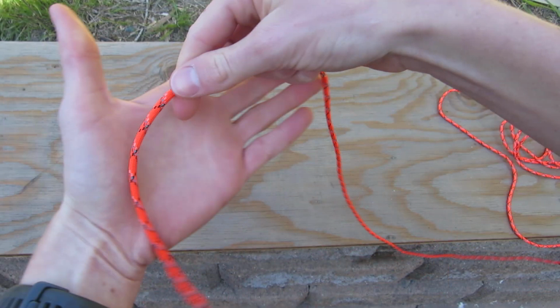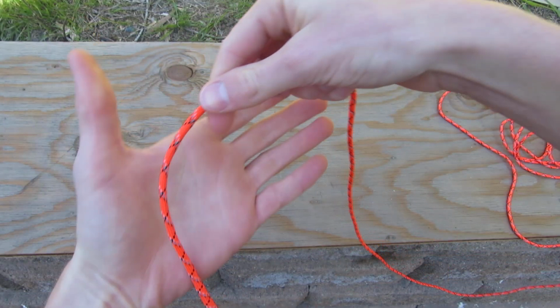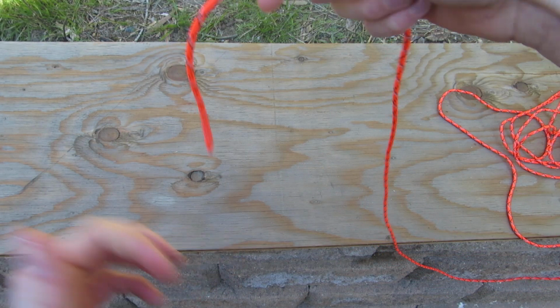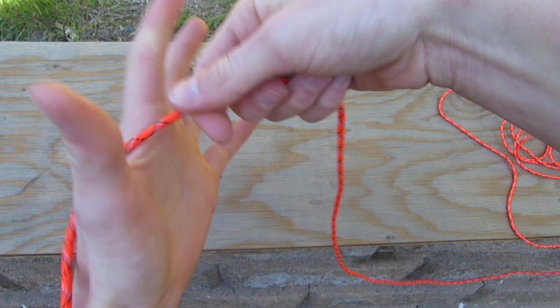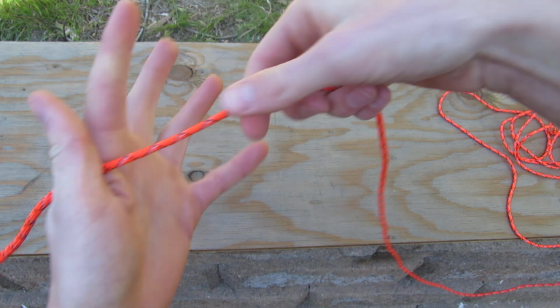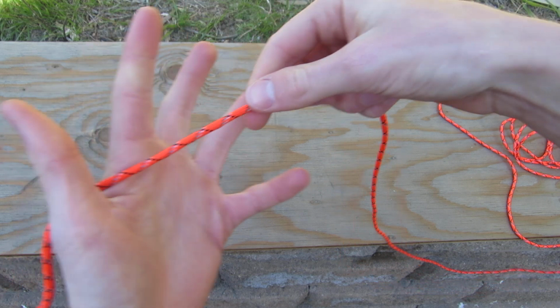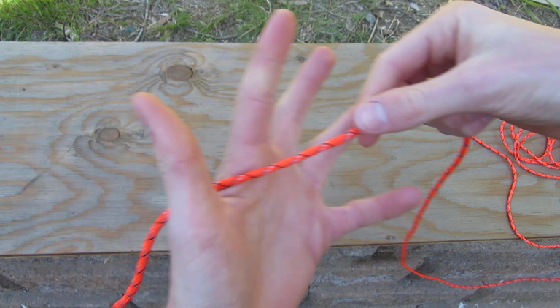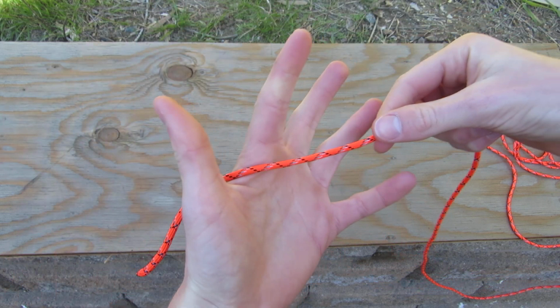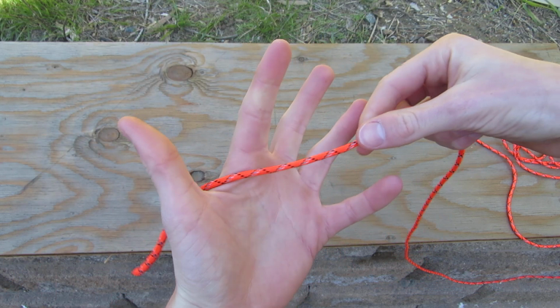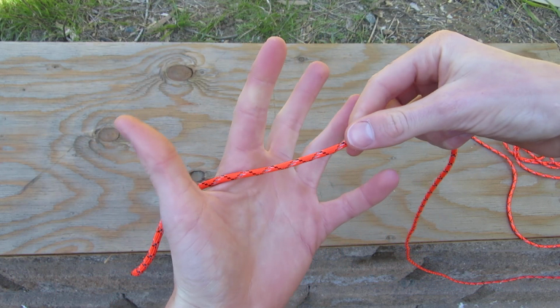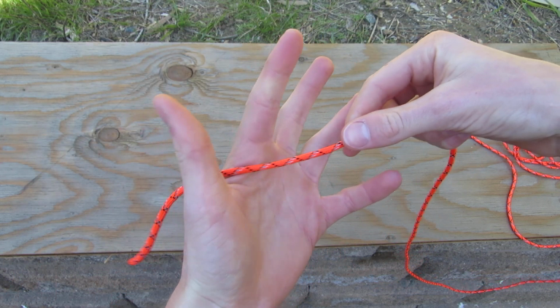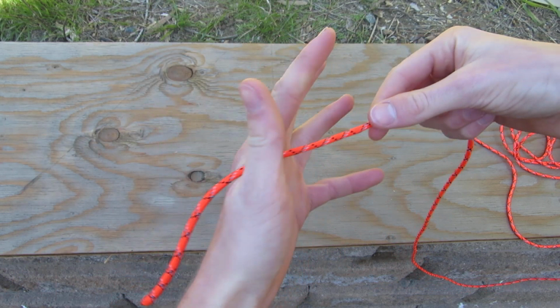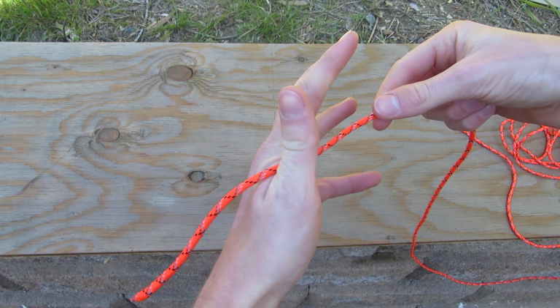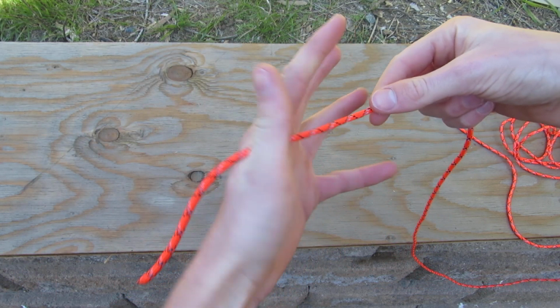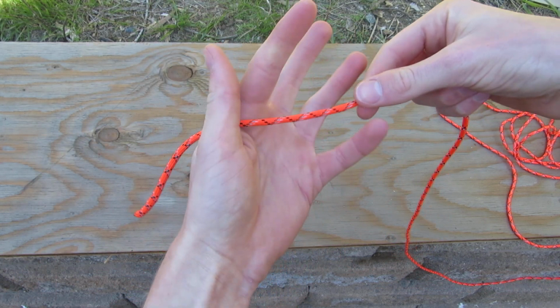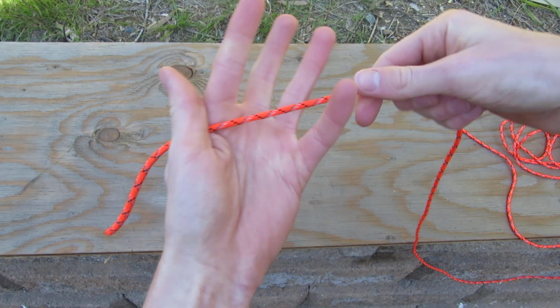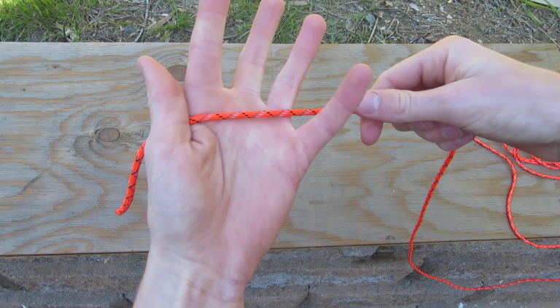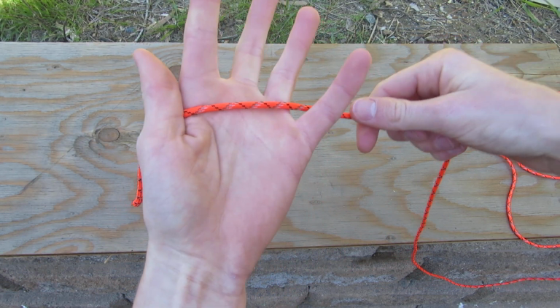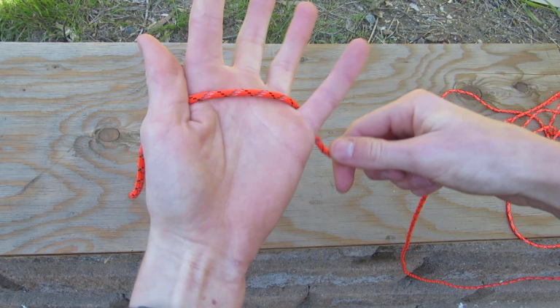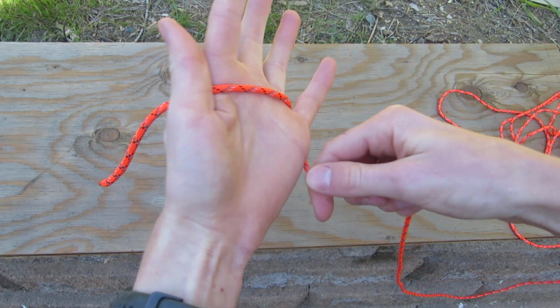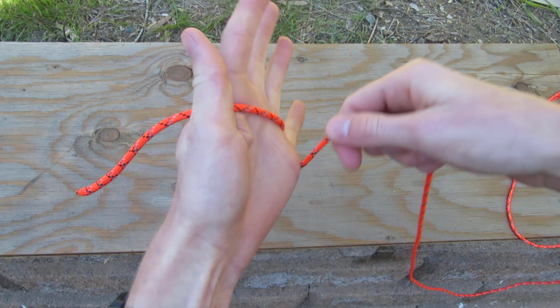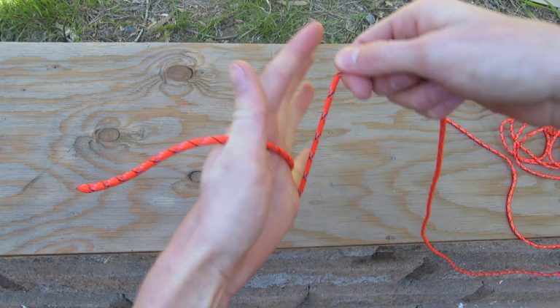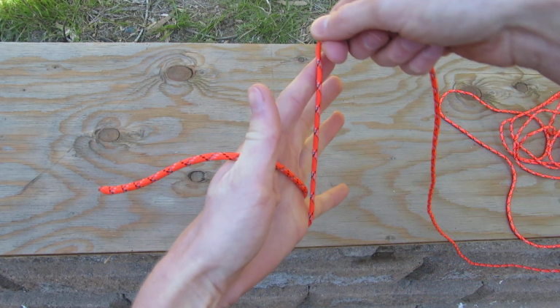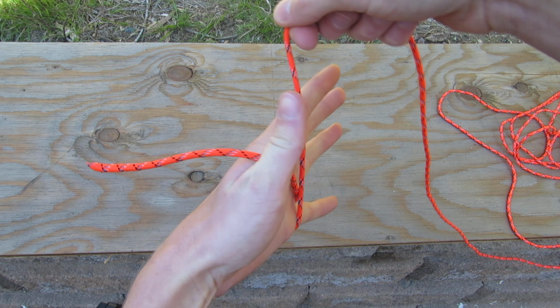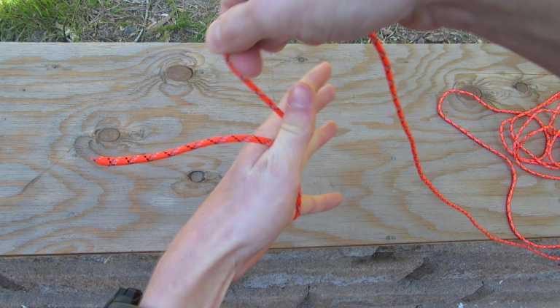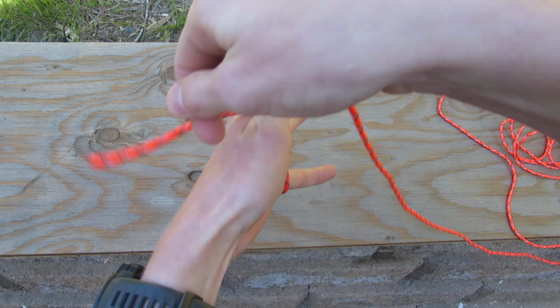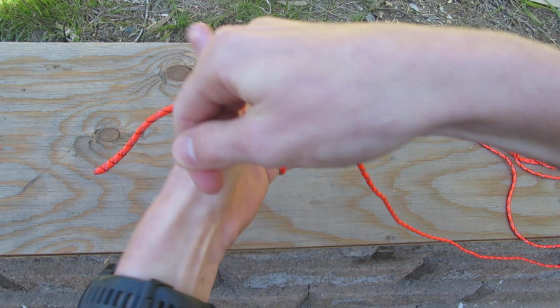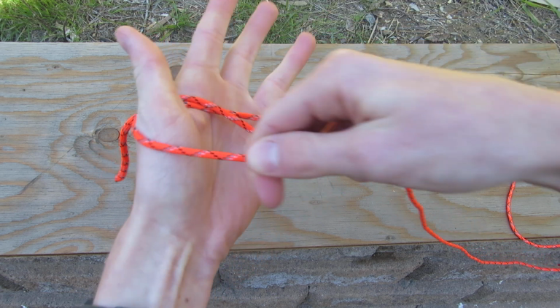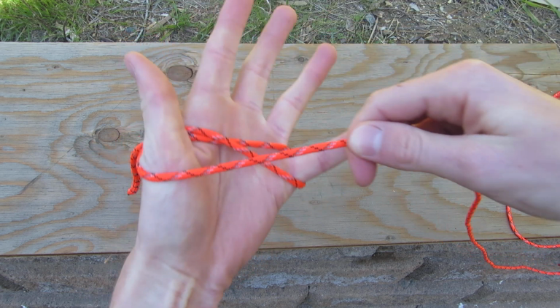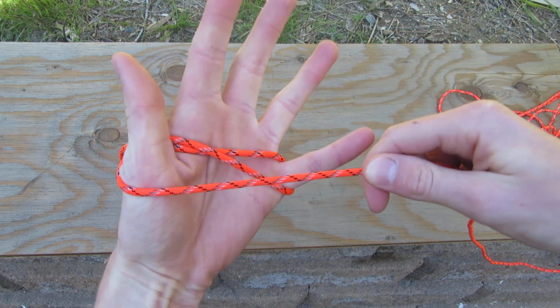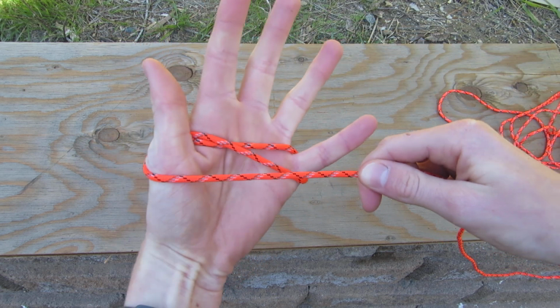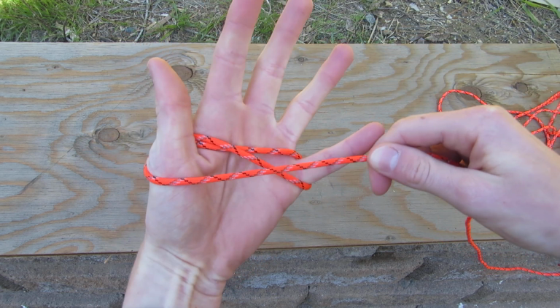First, I'm going to leave the paracord like this on my hand. Then, I'm going to coil around my pinky and then around my thumb, like this.